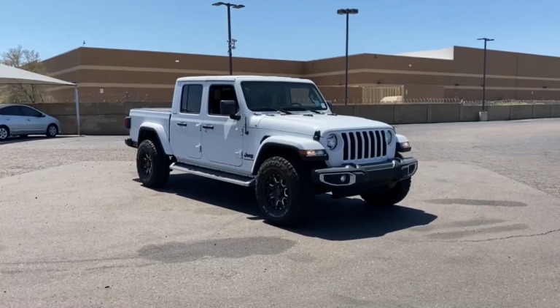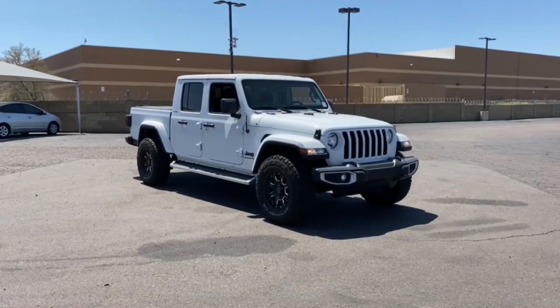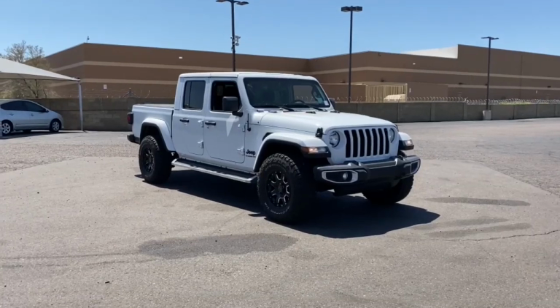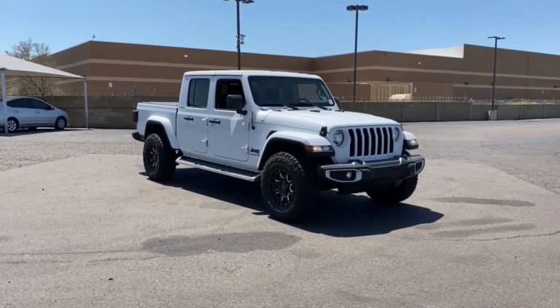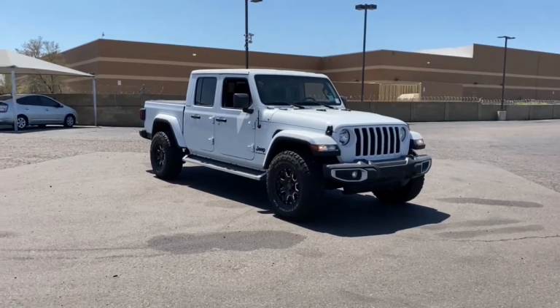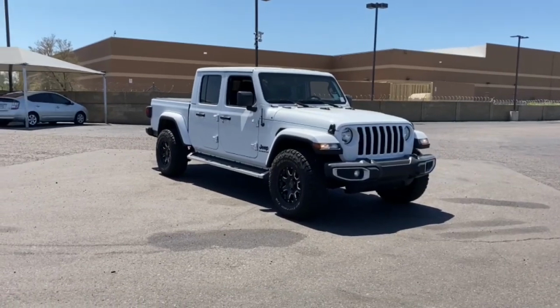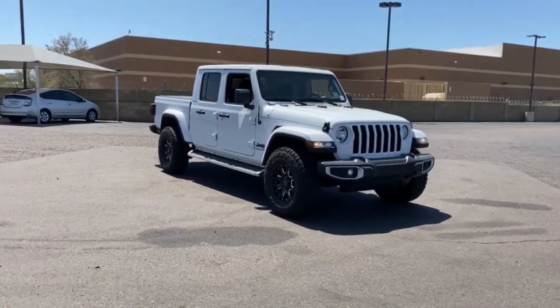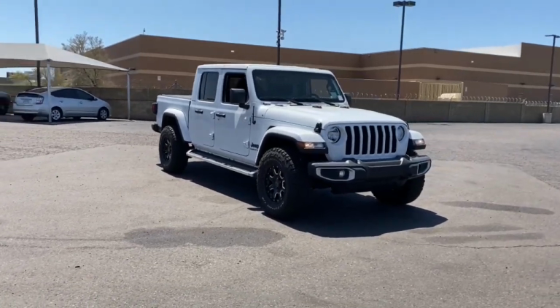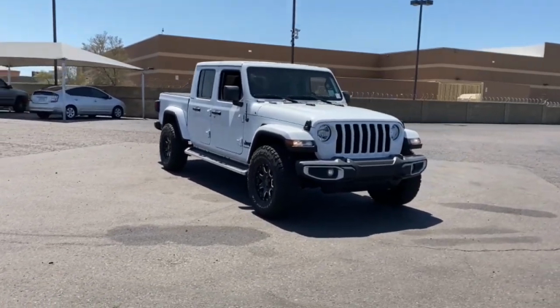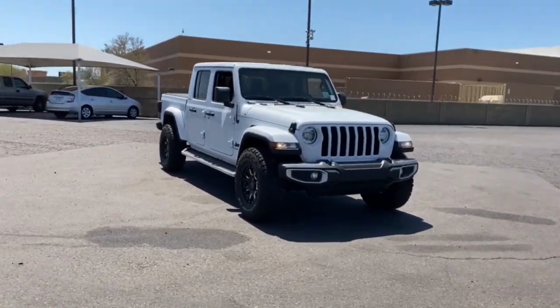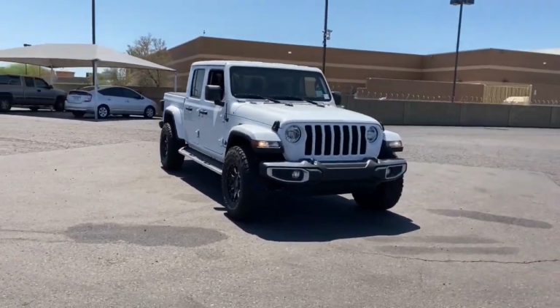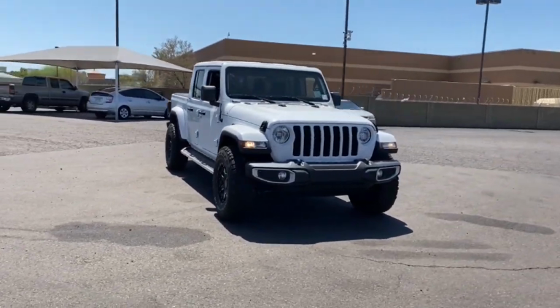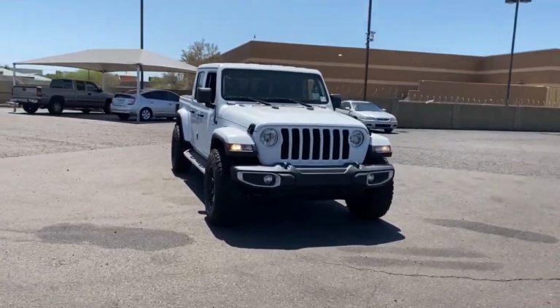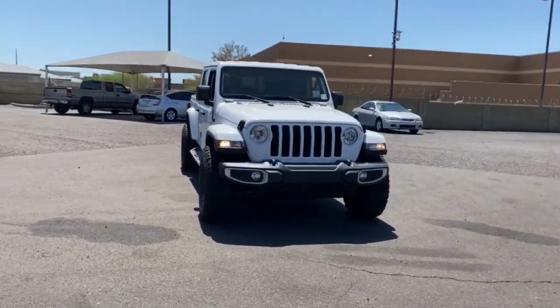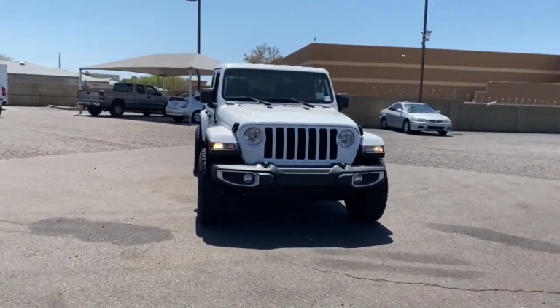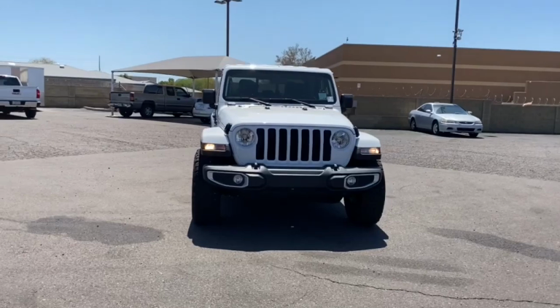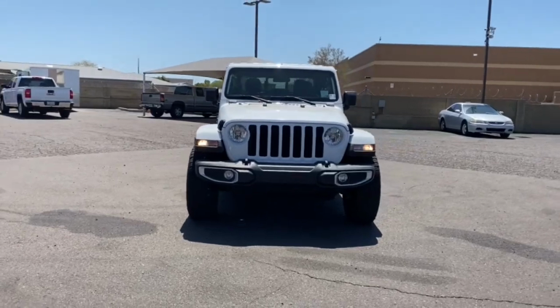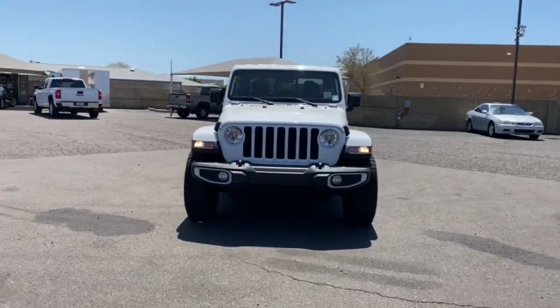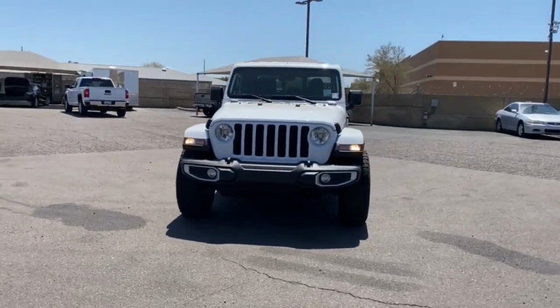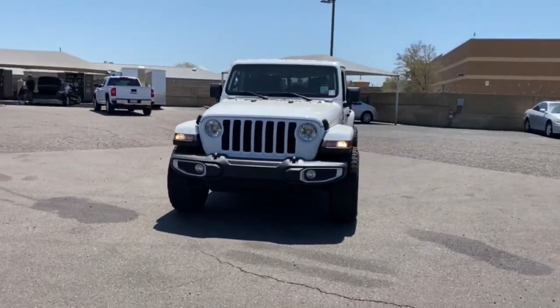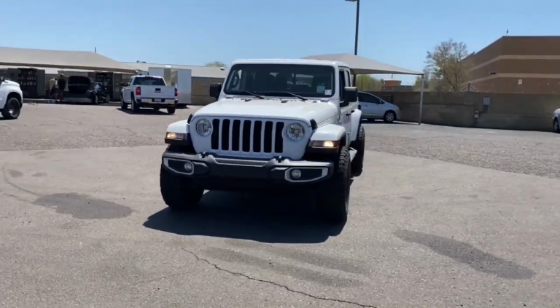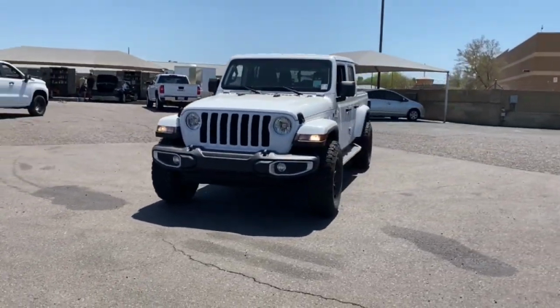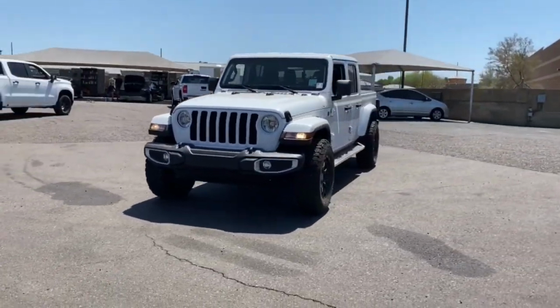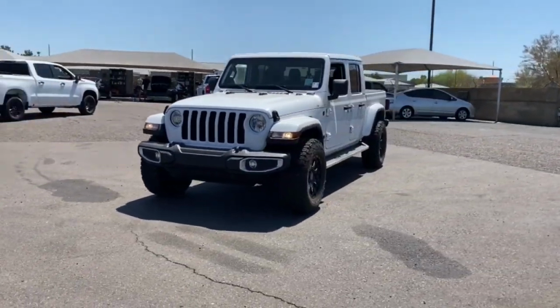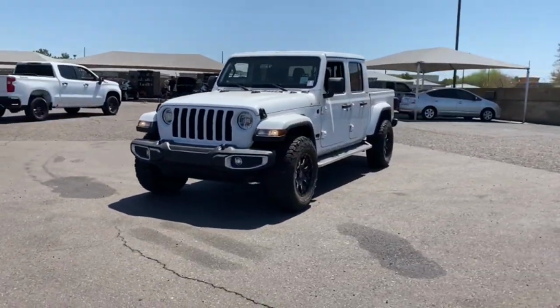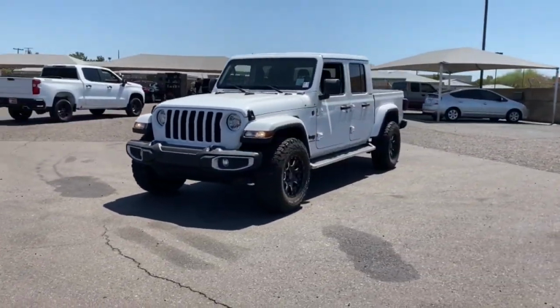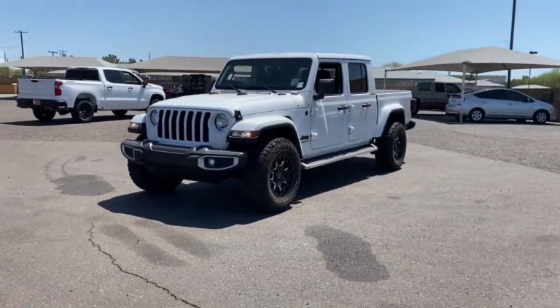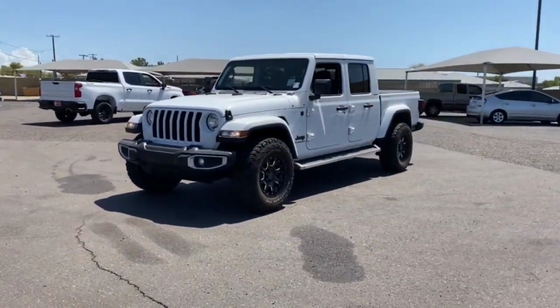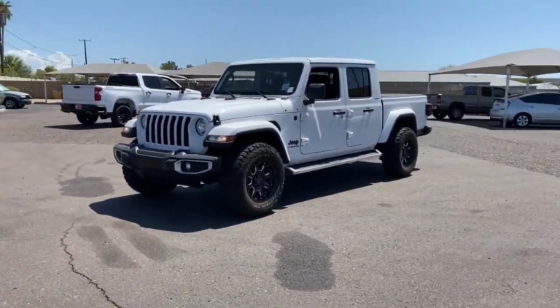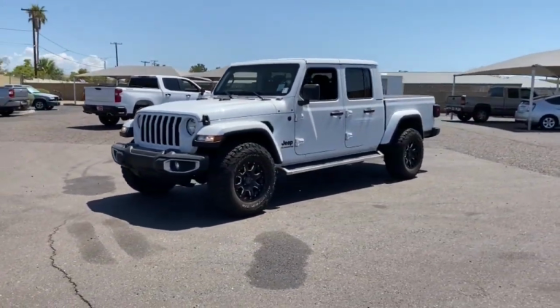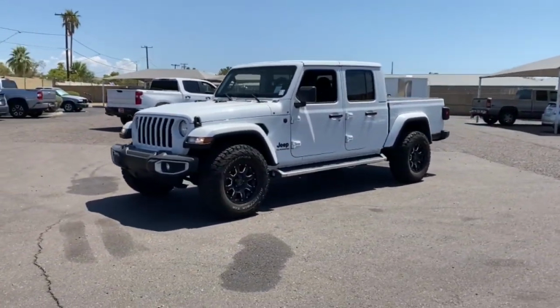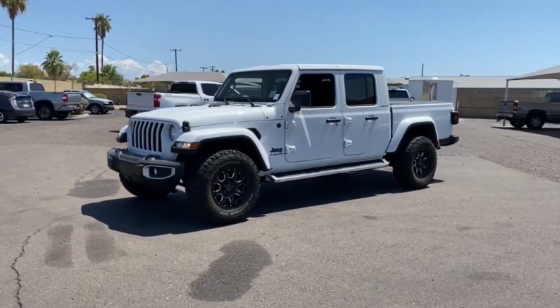This could be the car for you: the 2022 Jeep Gladiator. This vehicle is an outstanding buy with fewer than 20,000 miles on the odometer.